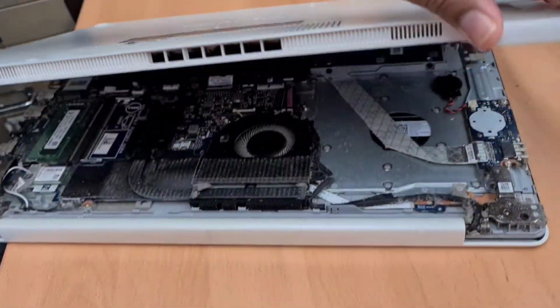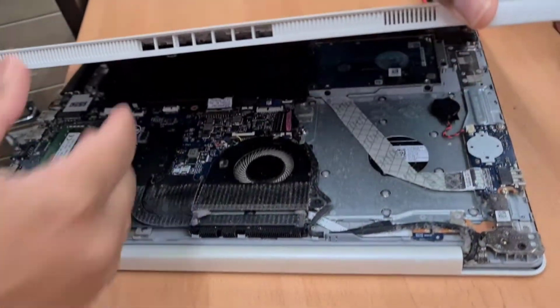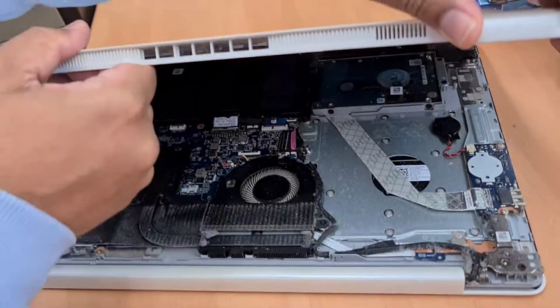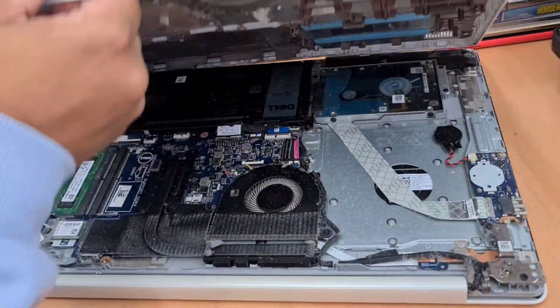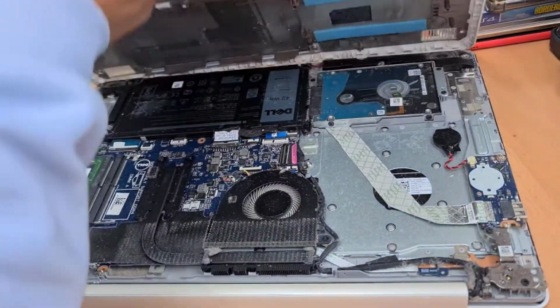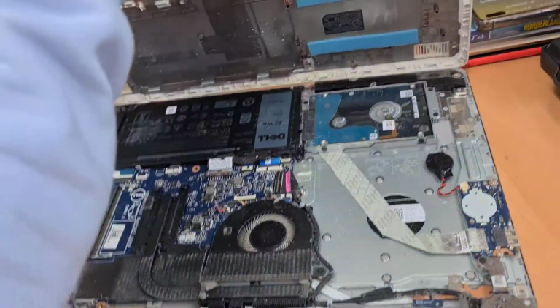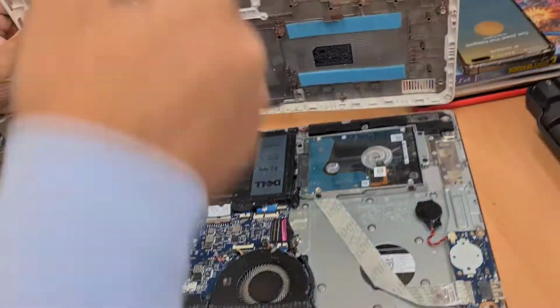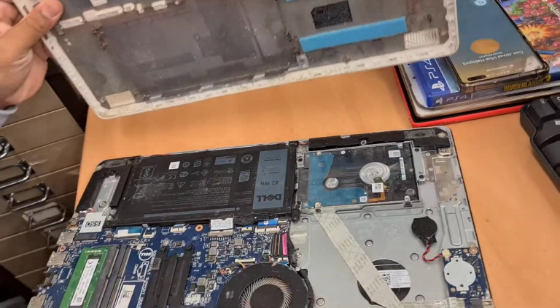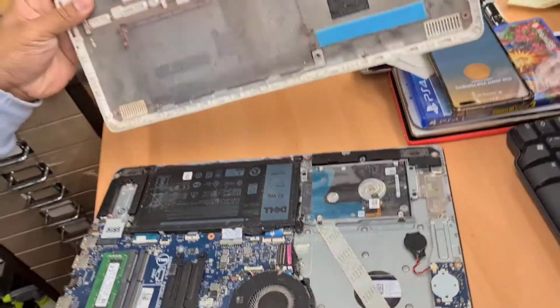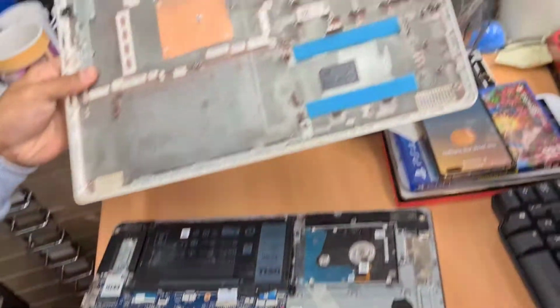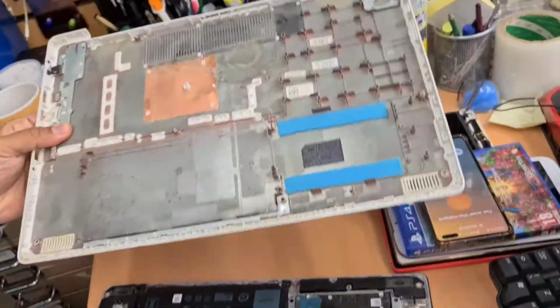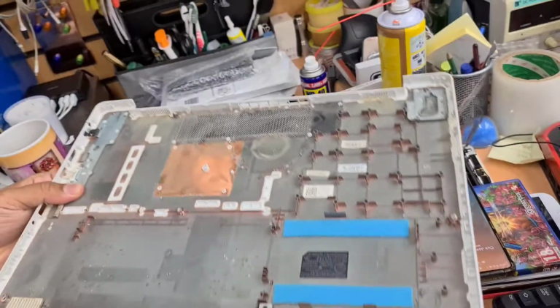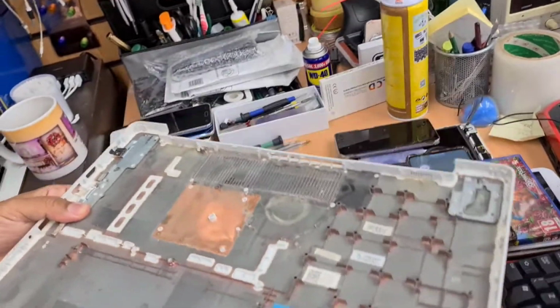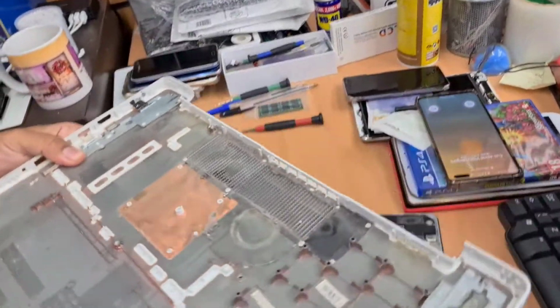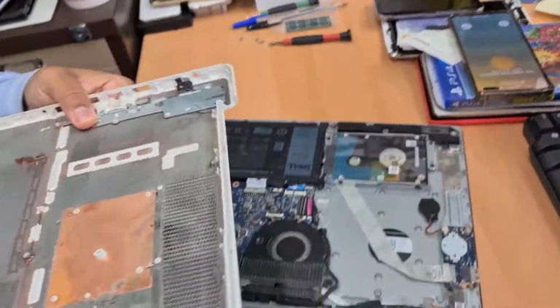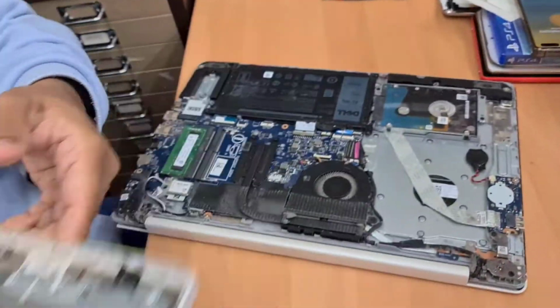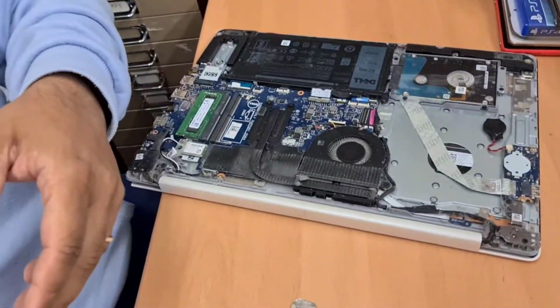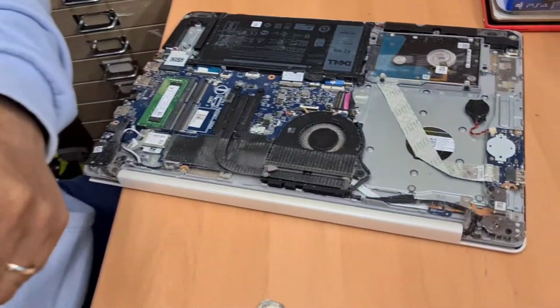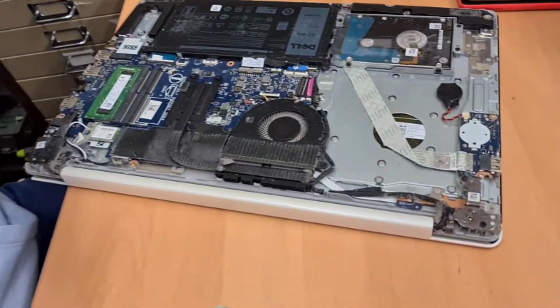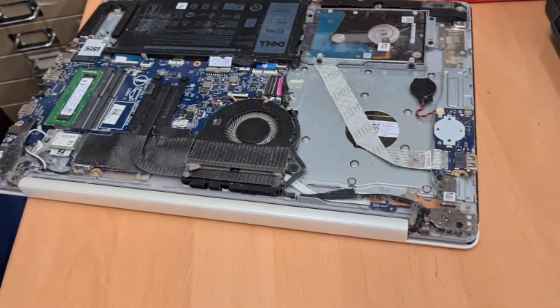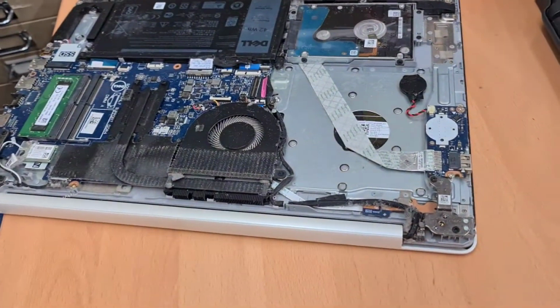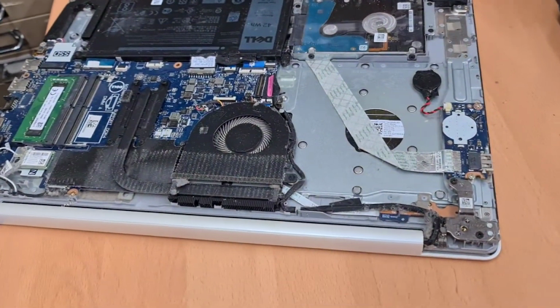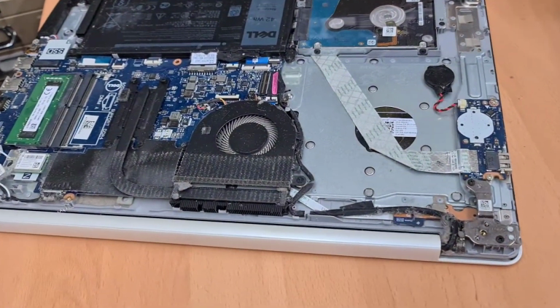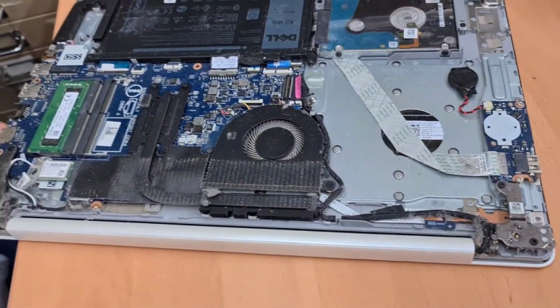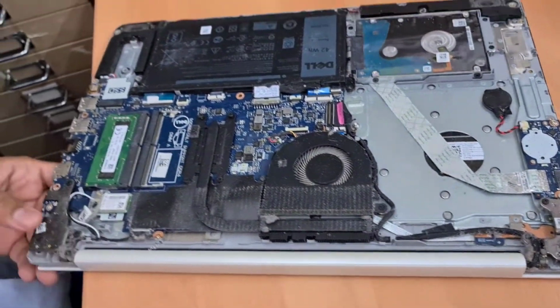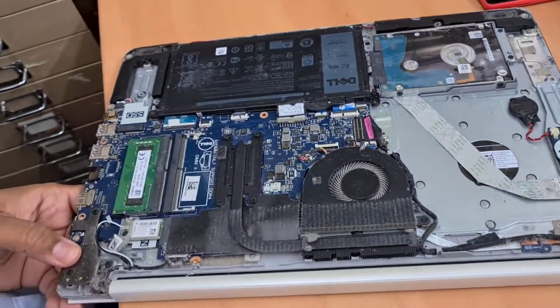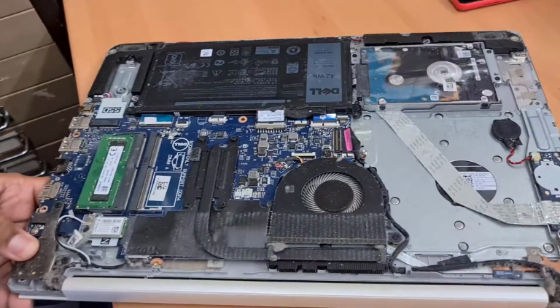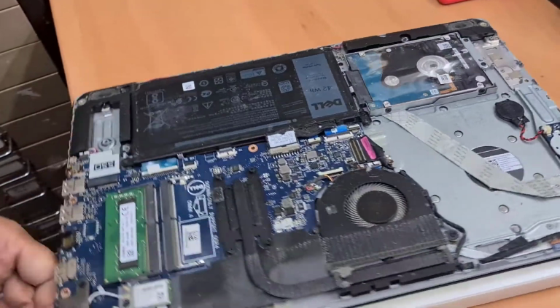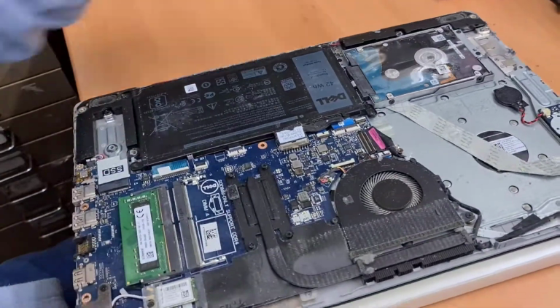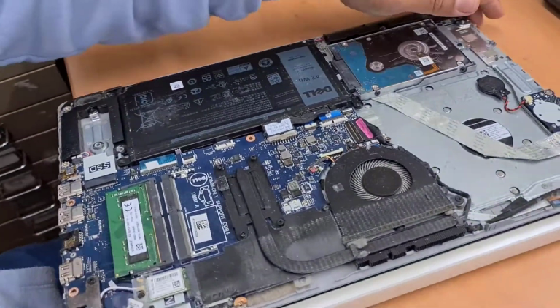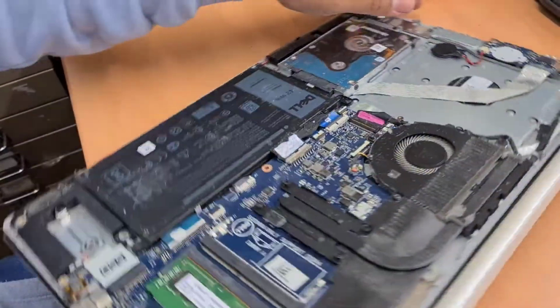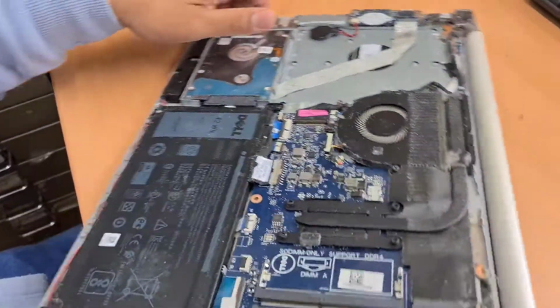The back lid should come up like this. There's too much dust in there. That's the actual machine.